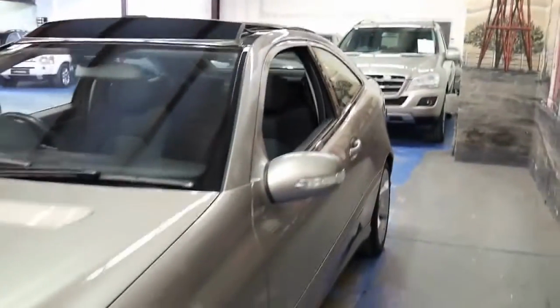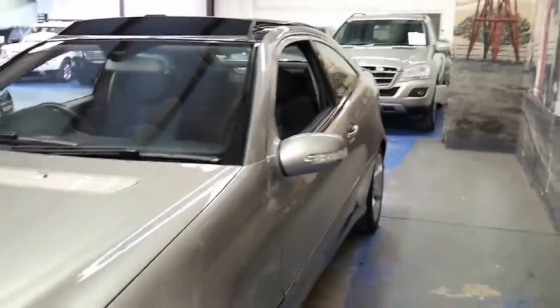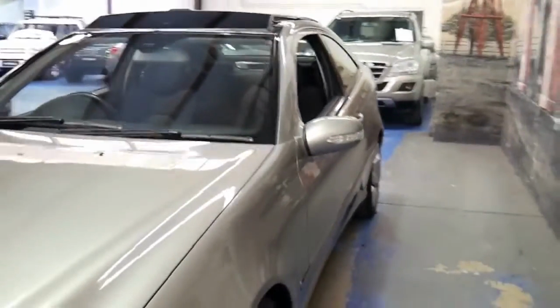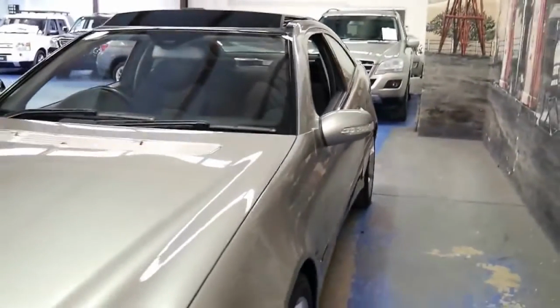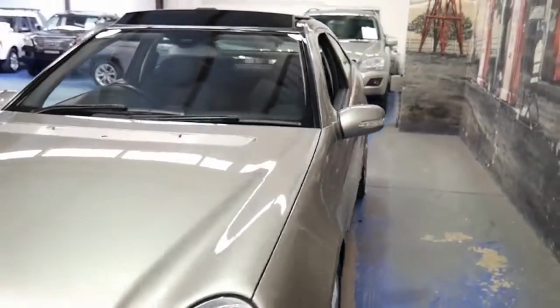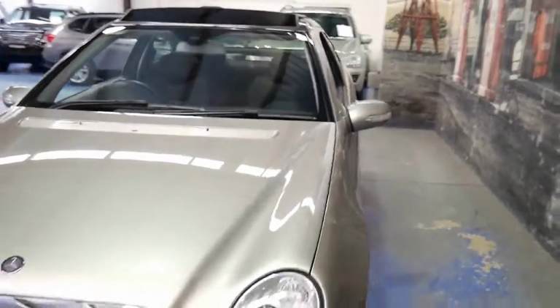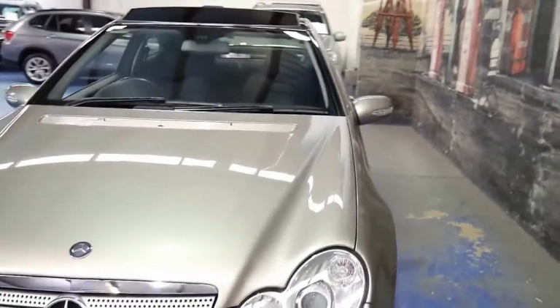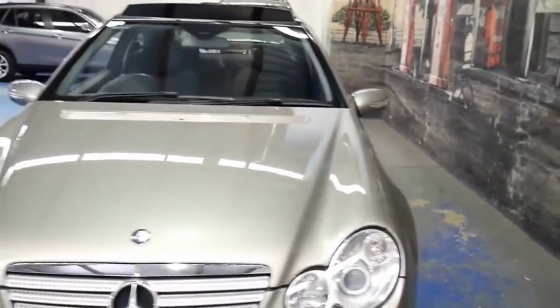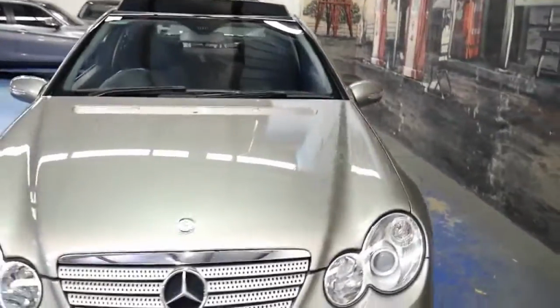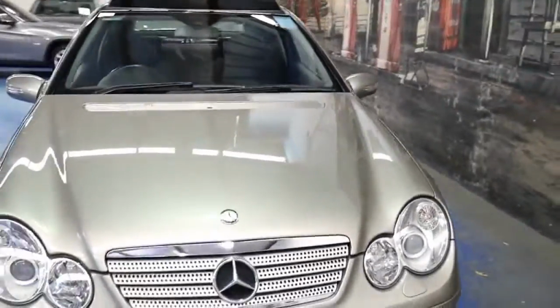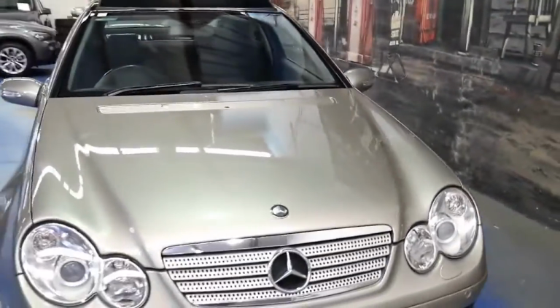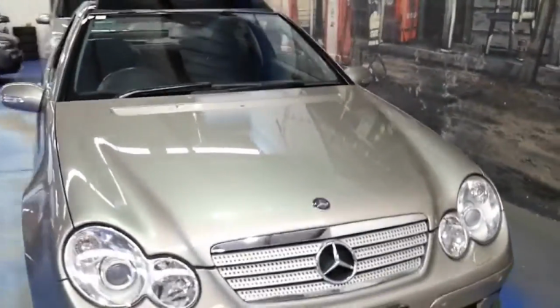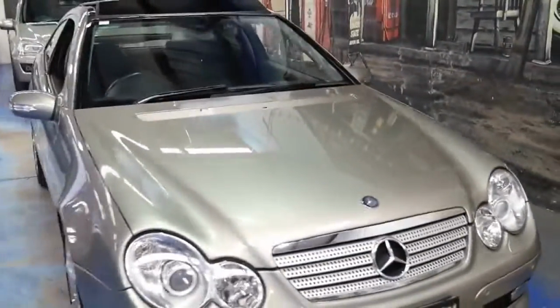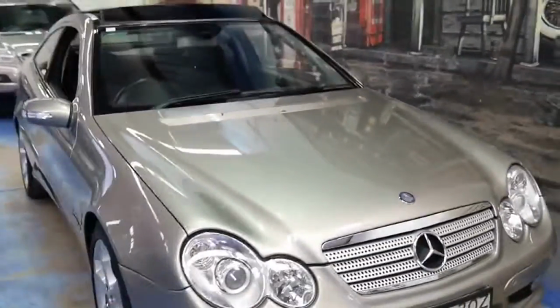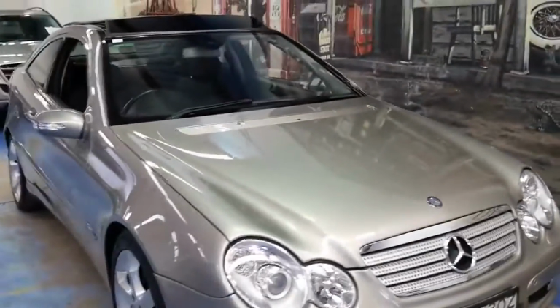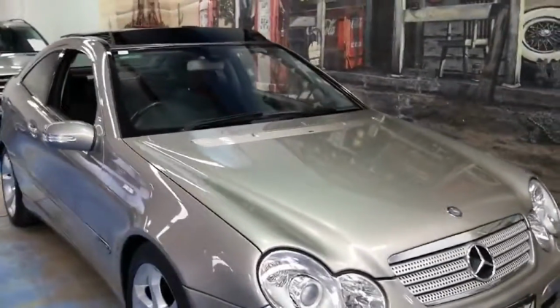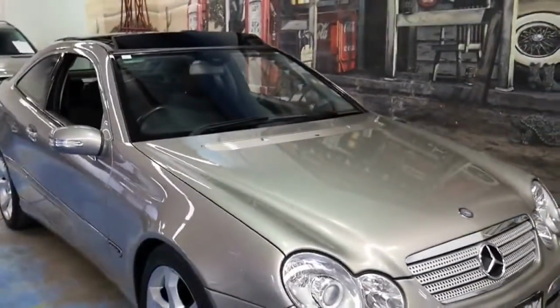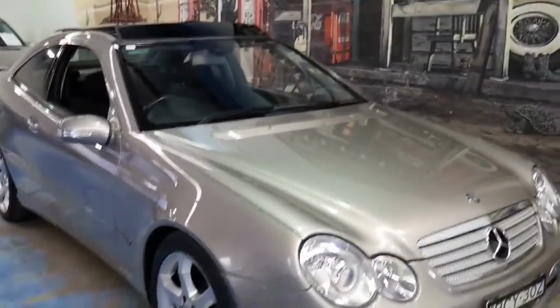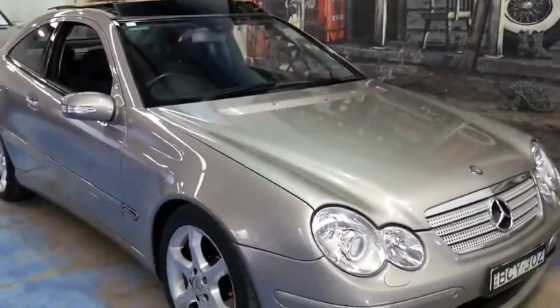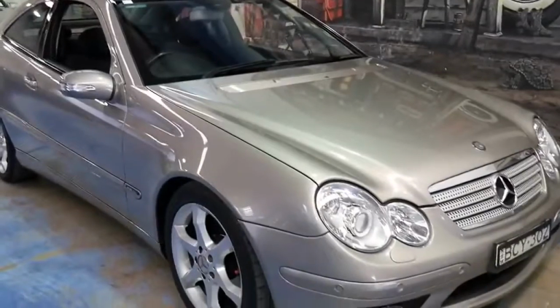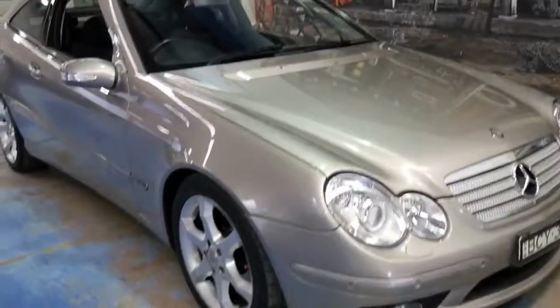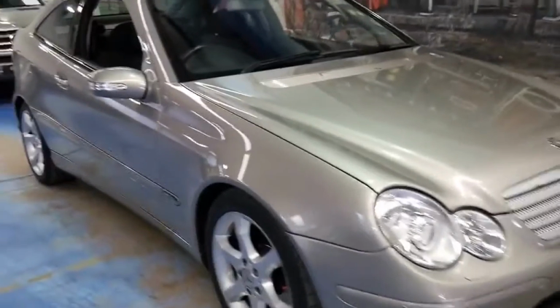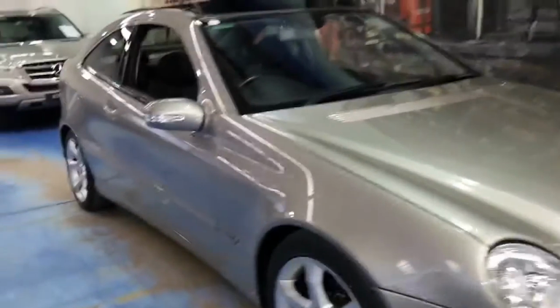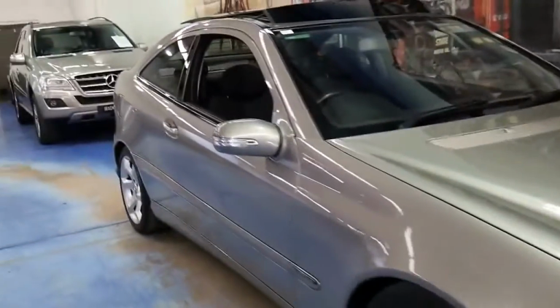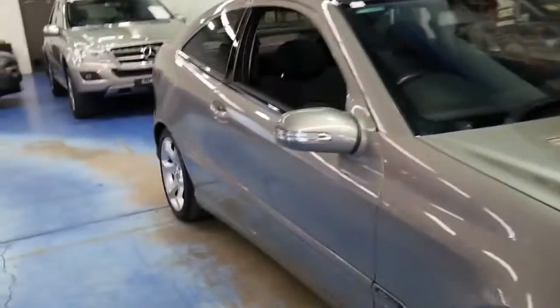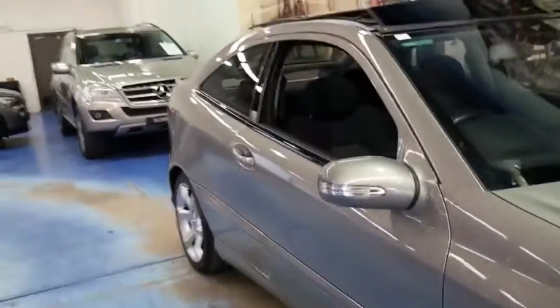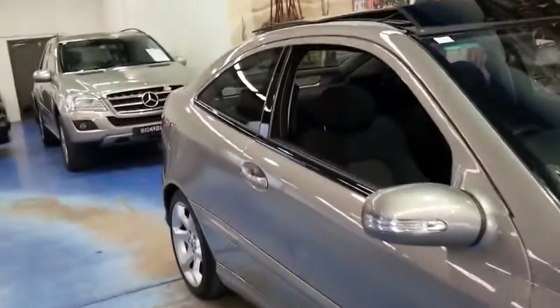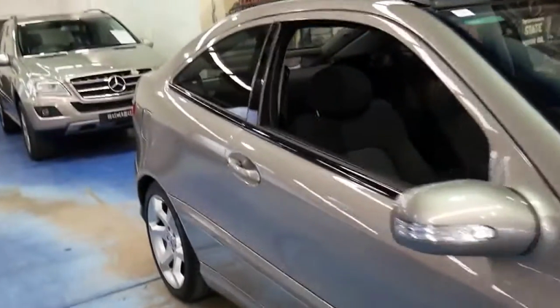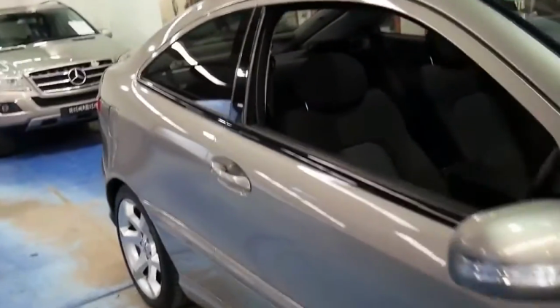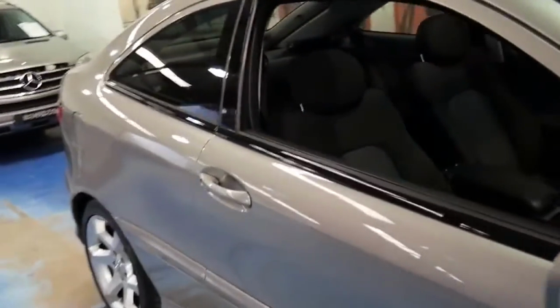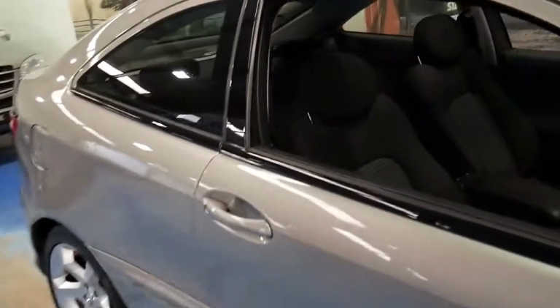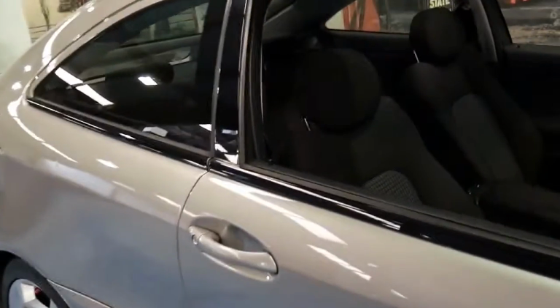It starts, drives, runs beautifully. I think these would have to be one of the best value small cars around. Not only is it economical and reliable, it's safe, it's durable — it's all of those things.